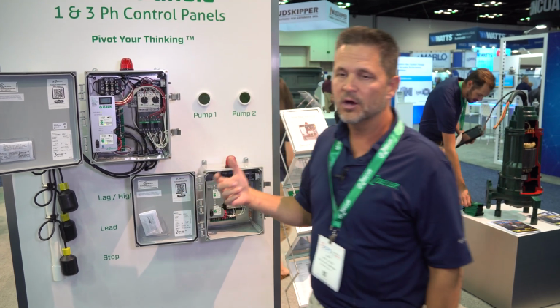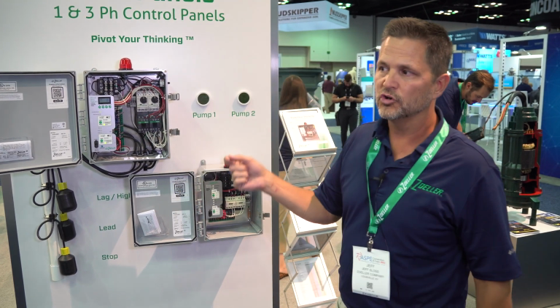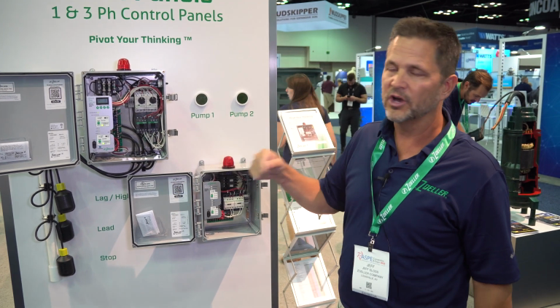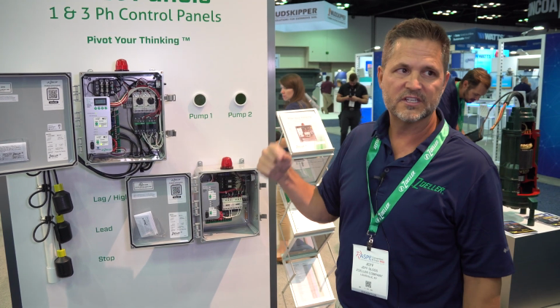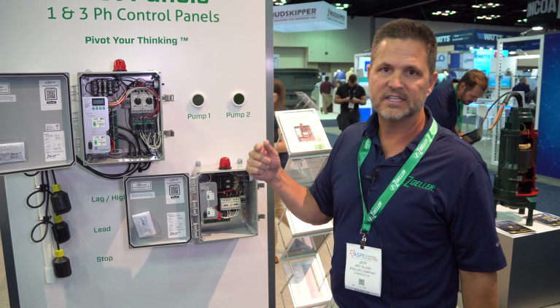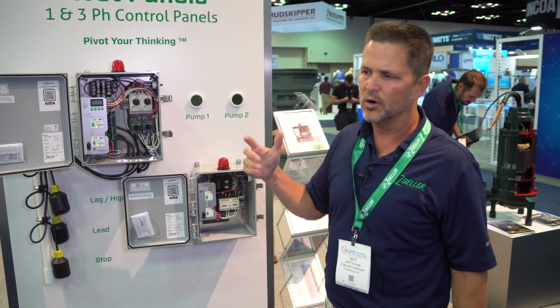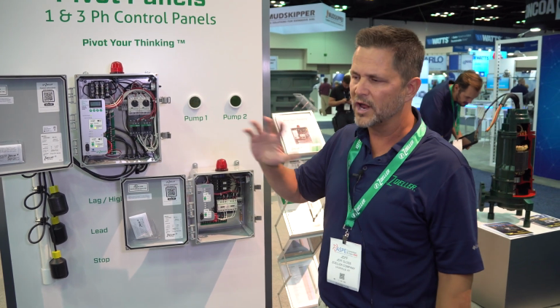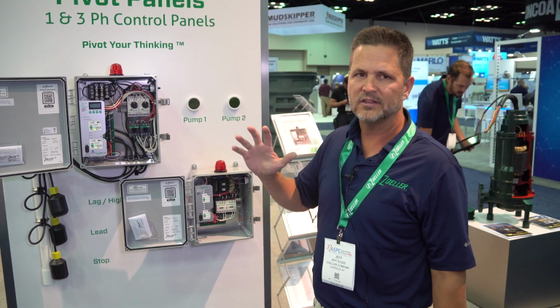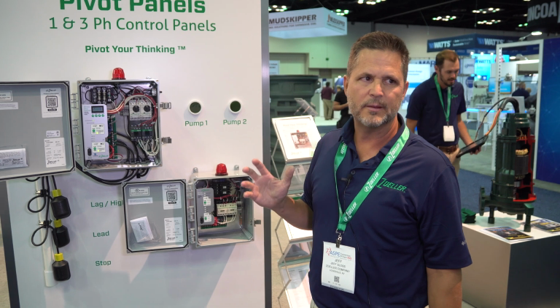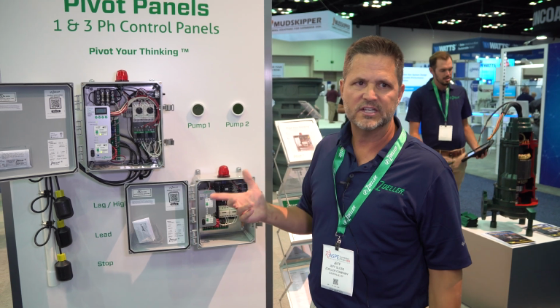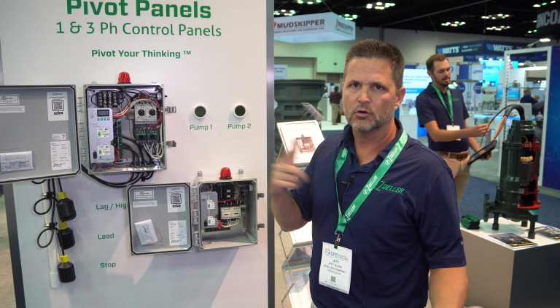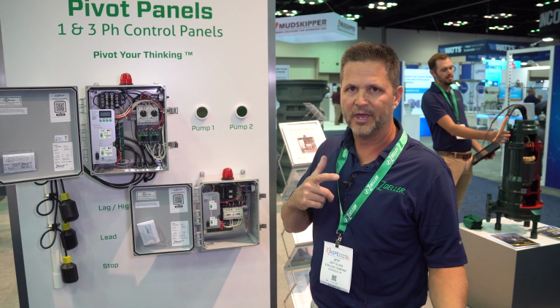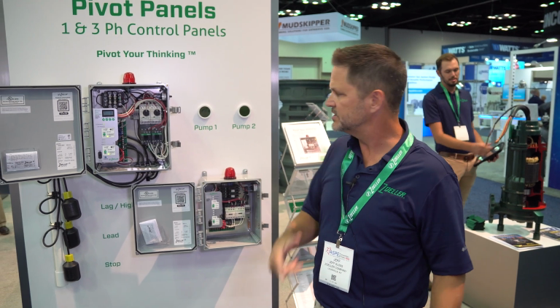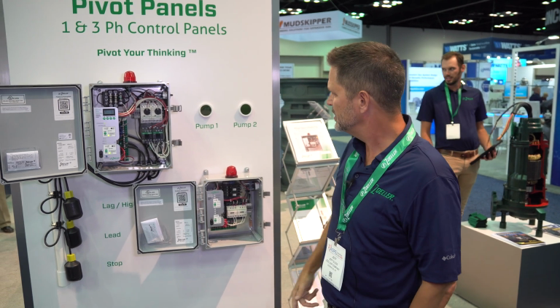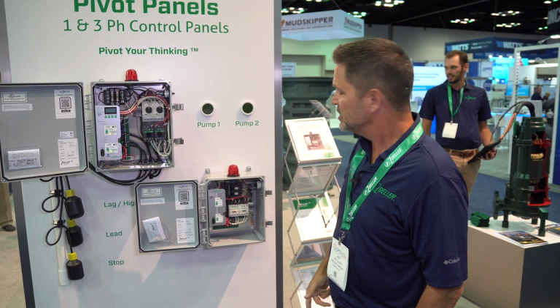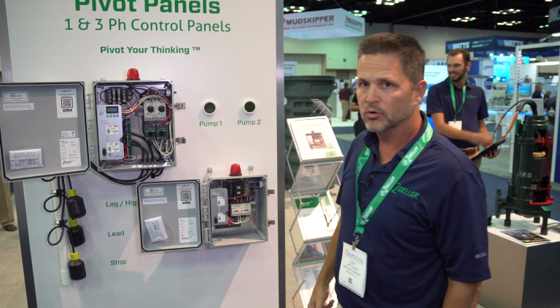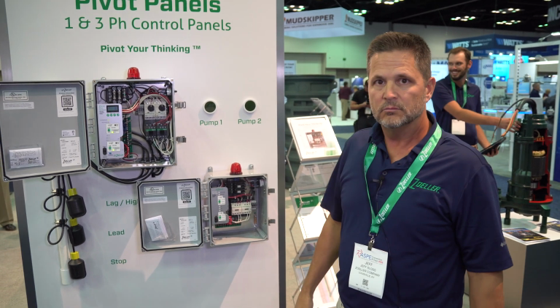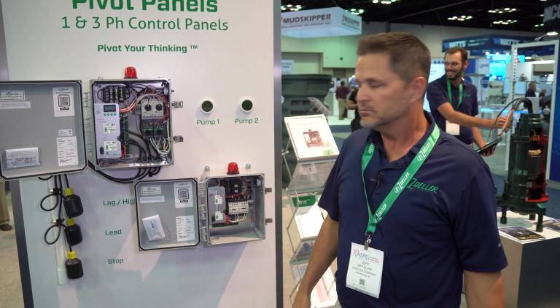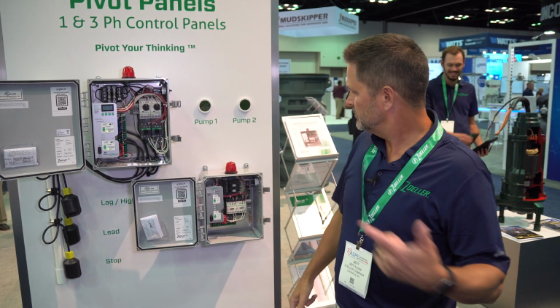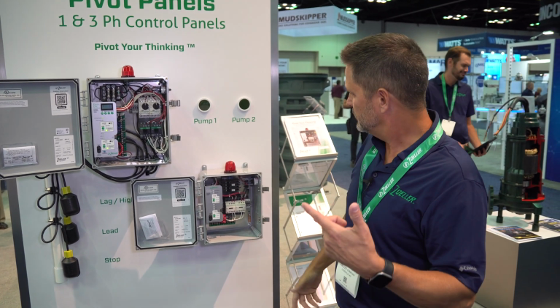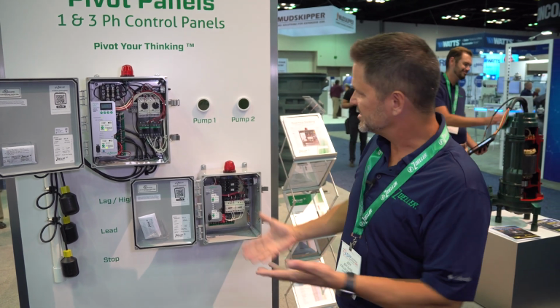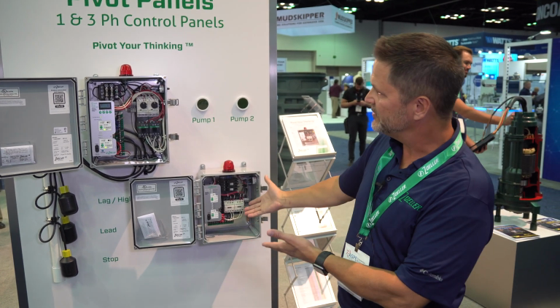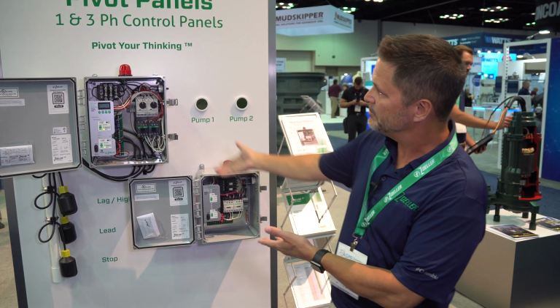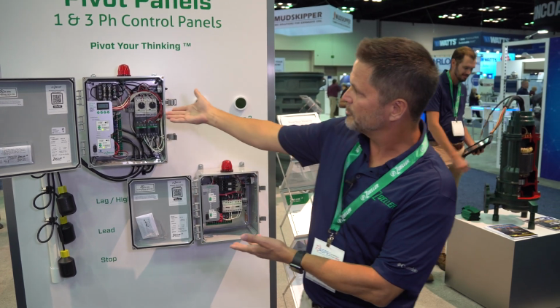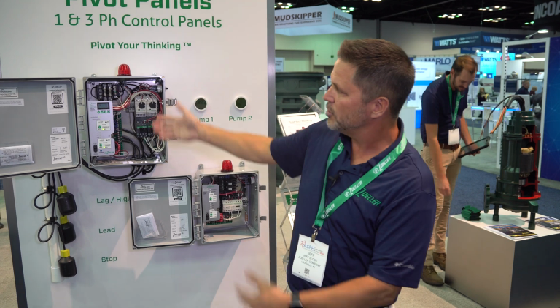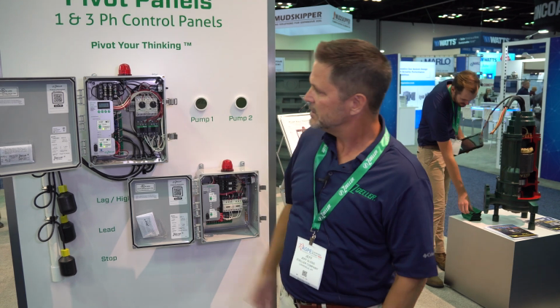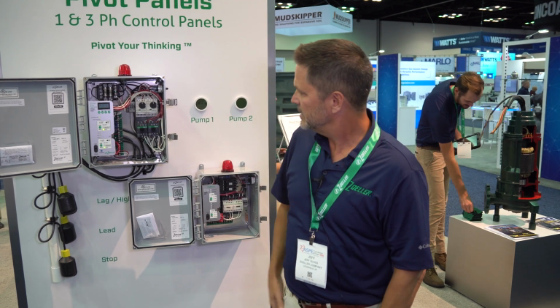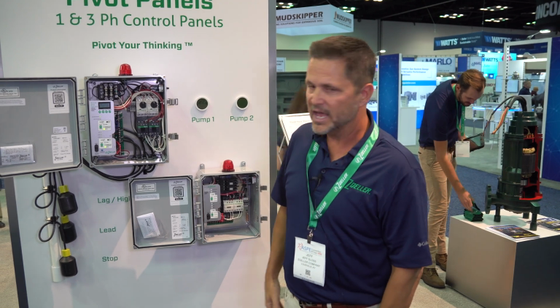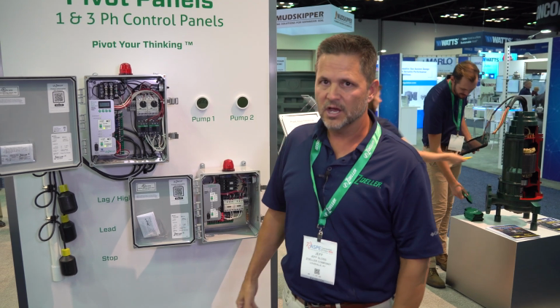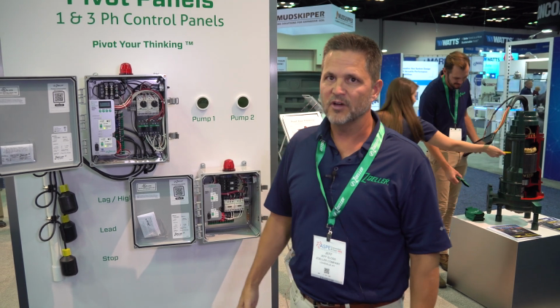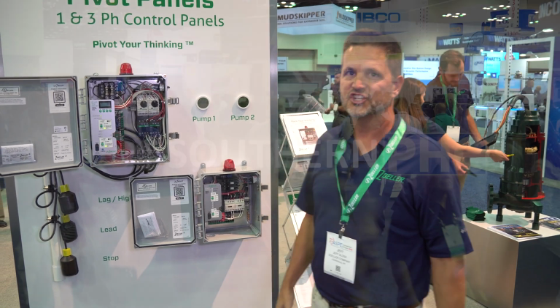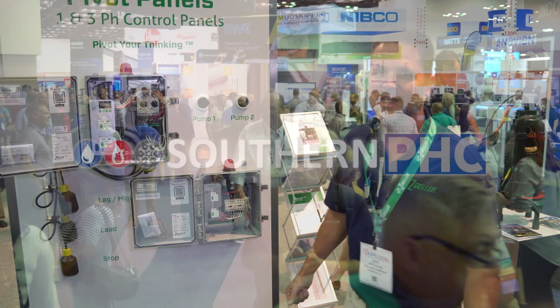And we're doing all this at right around the same price as our old panels. That's the Pivot and Pivot Pro, and we invite you to check them out.